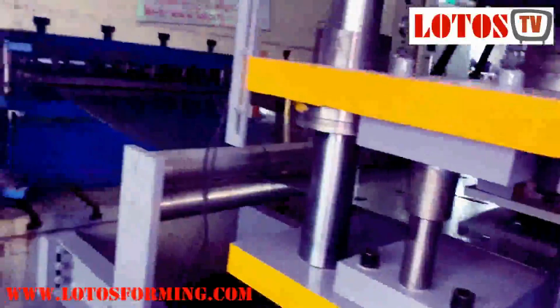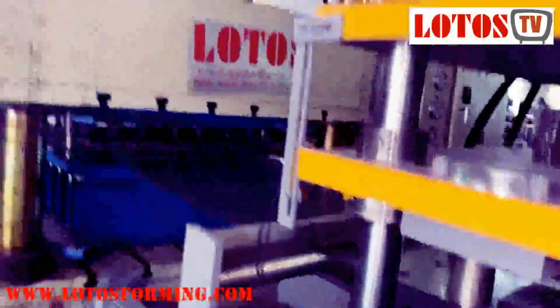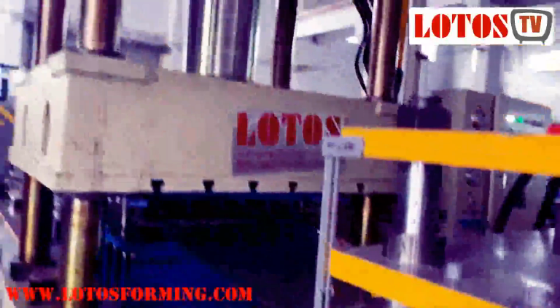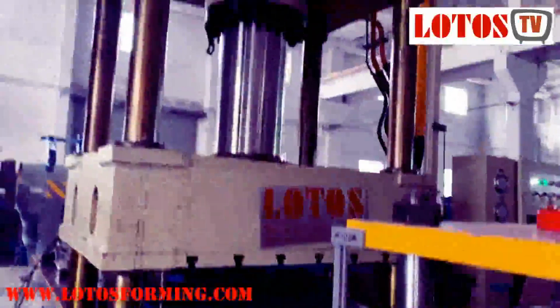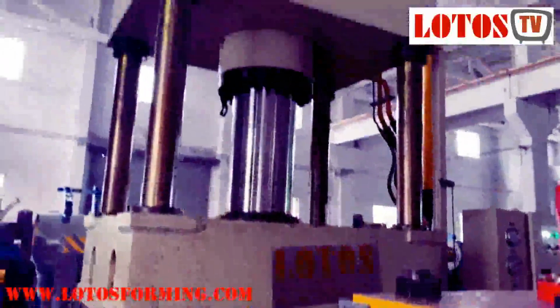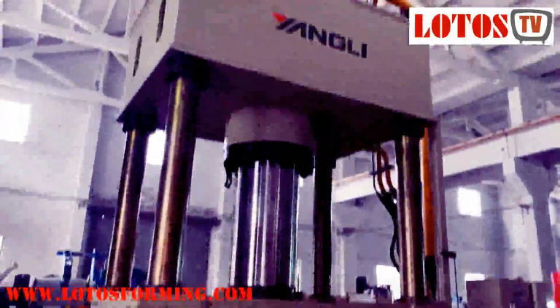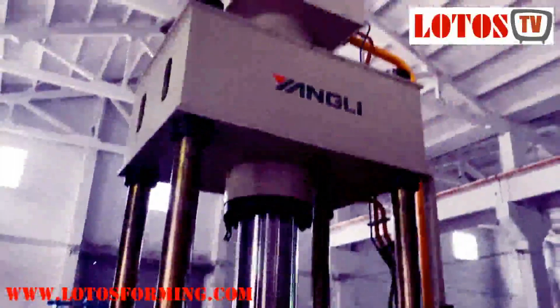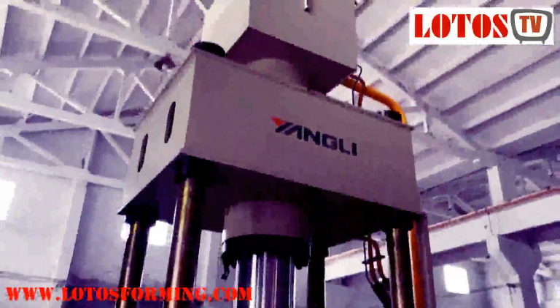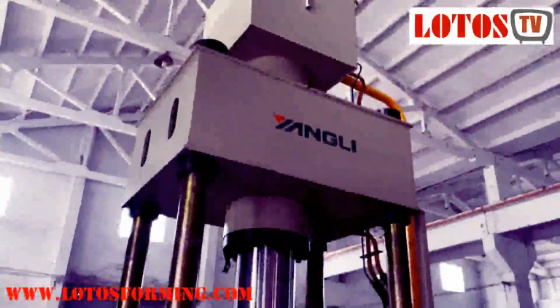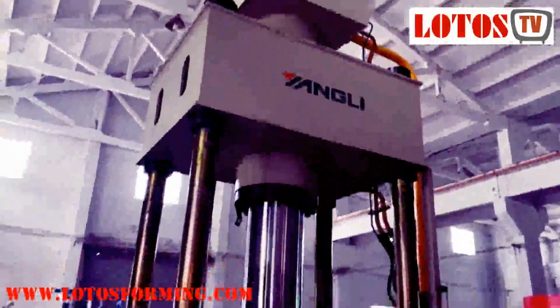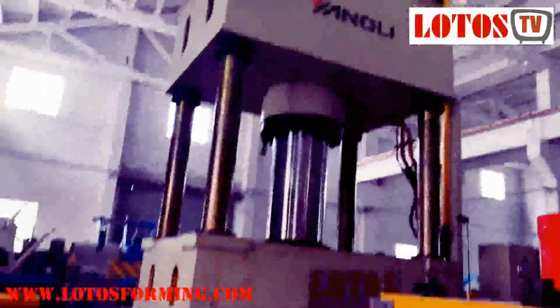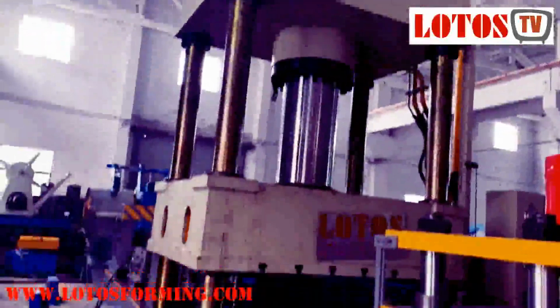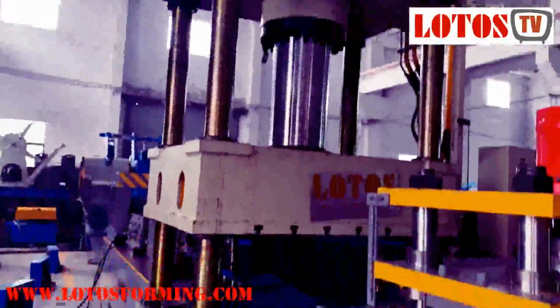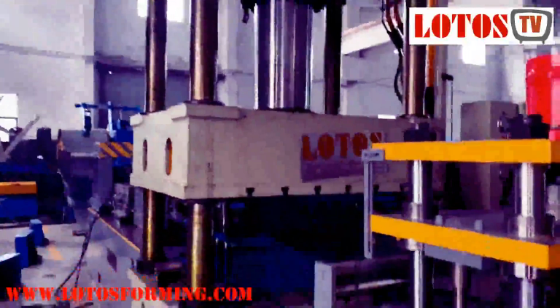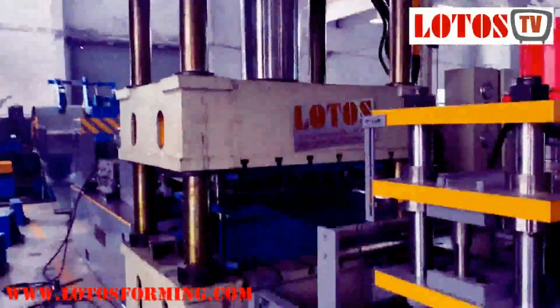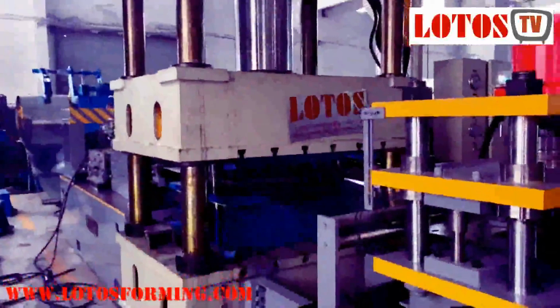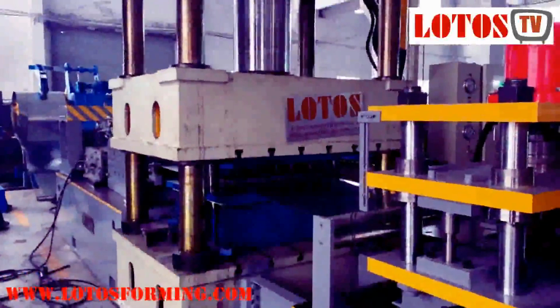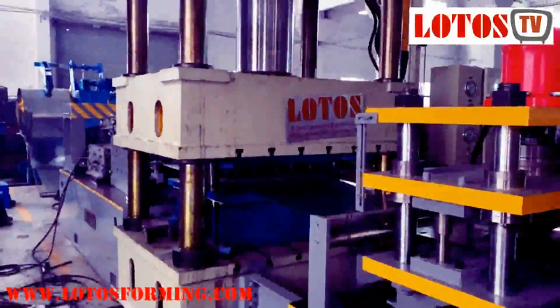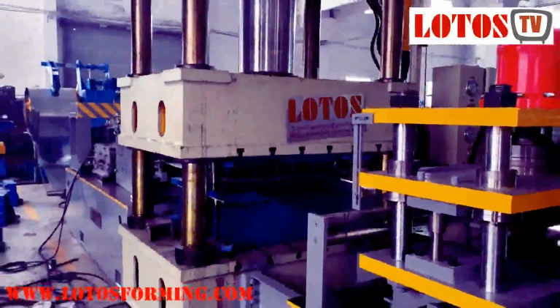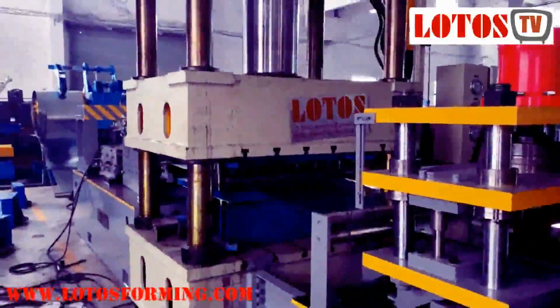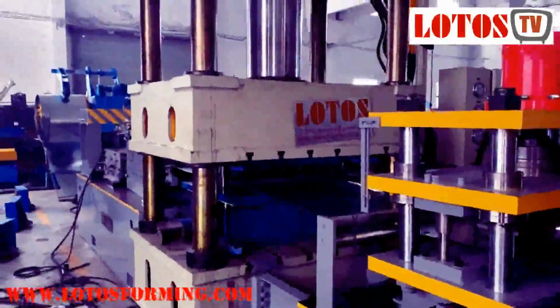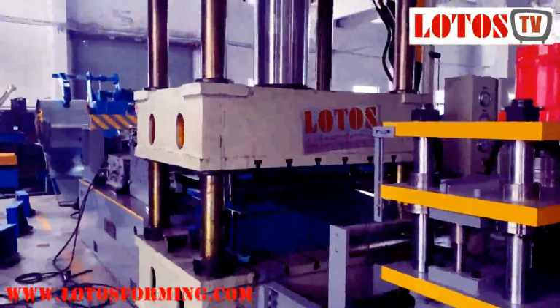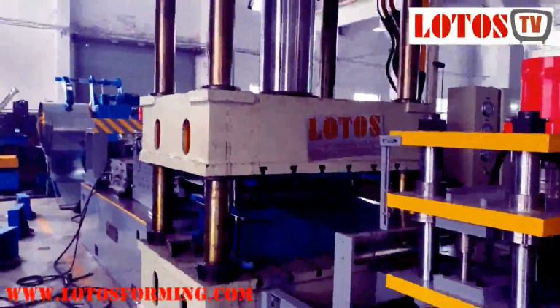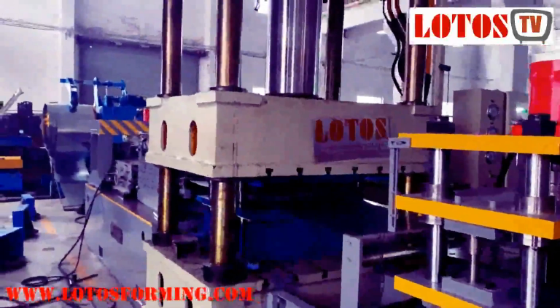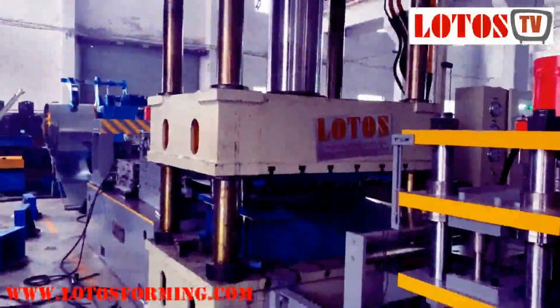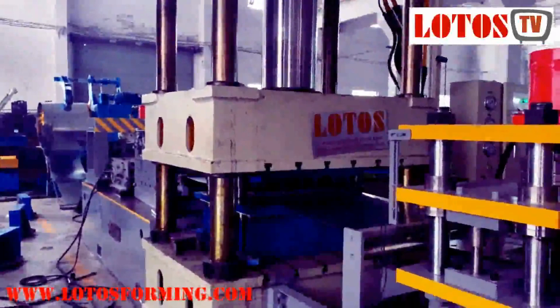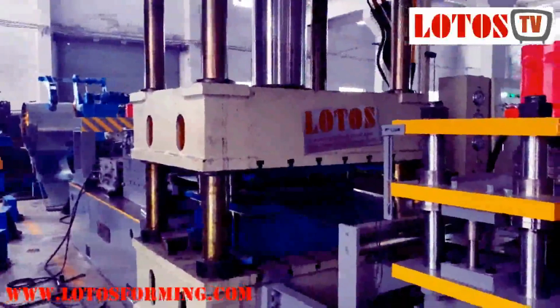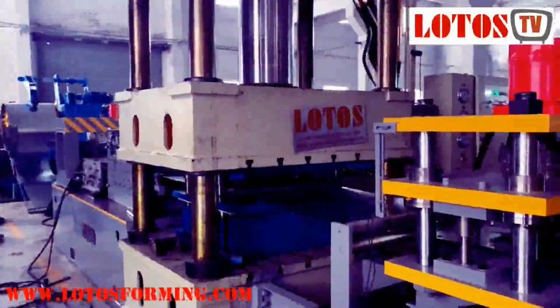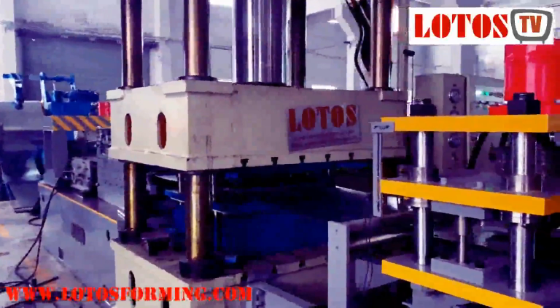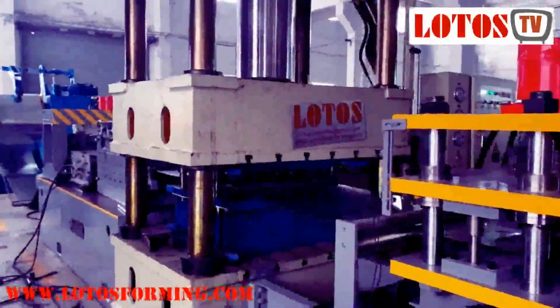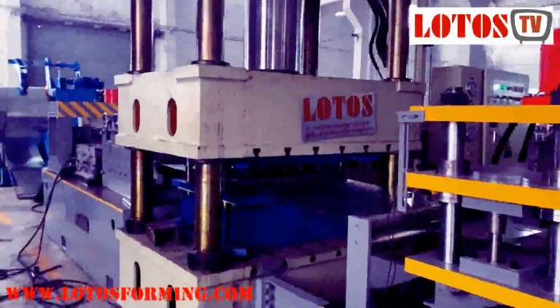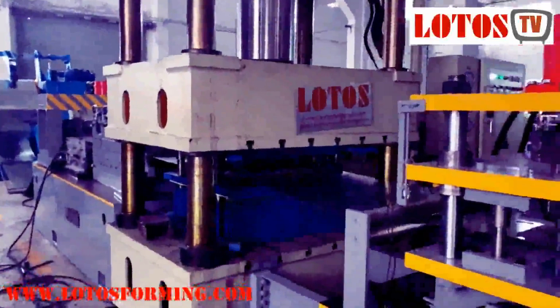Here is our Yangli press machine. This is high precision — the pressure is 160 tons.